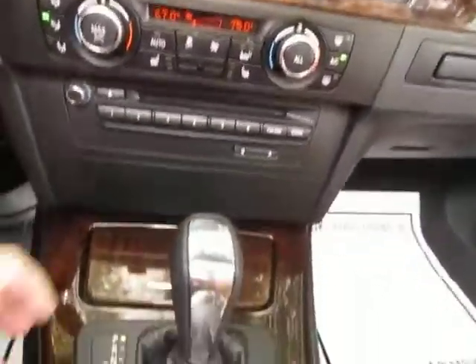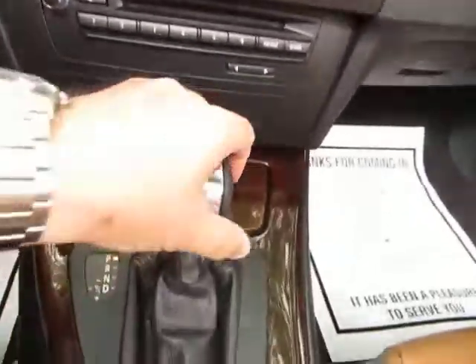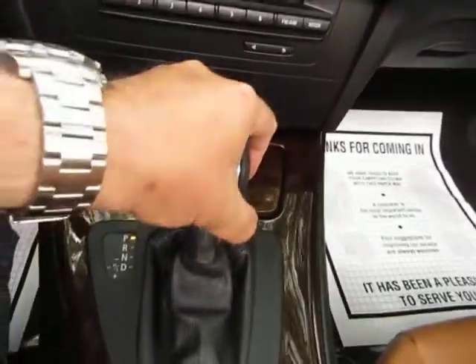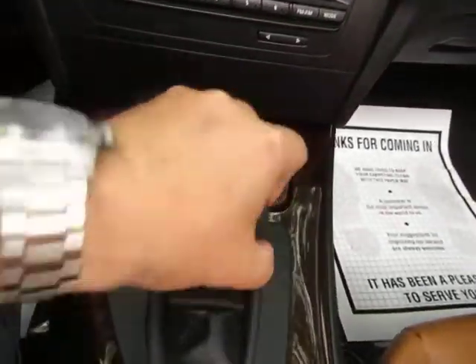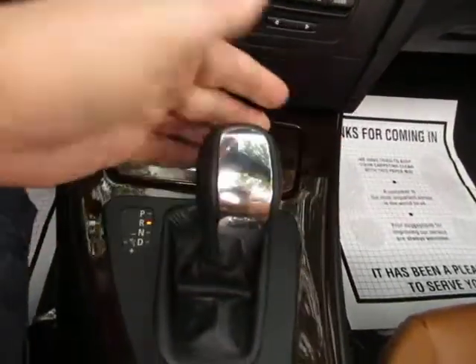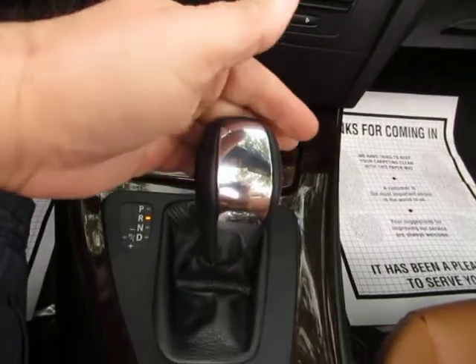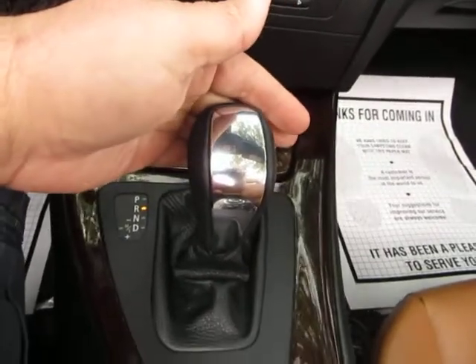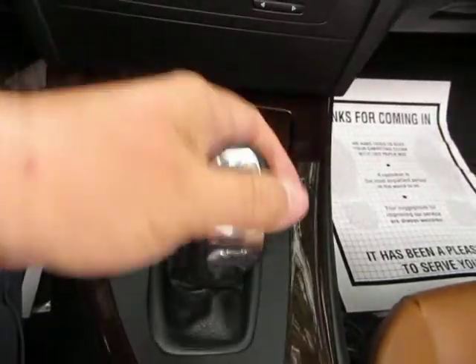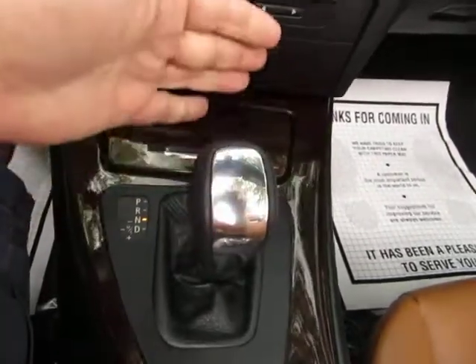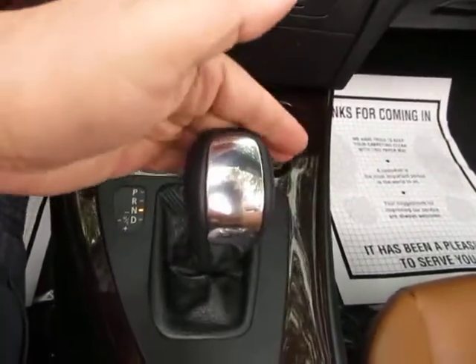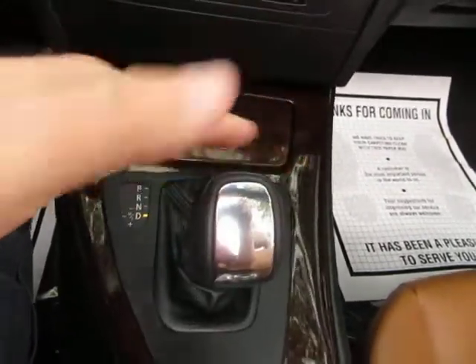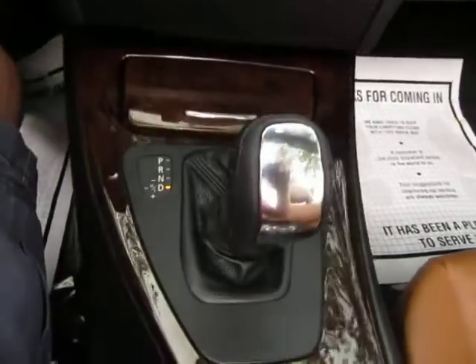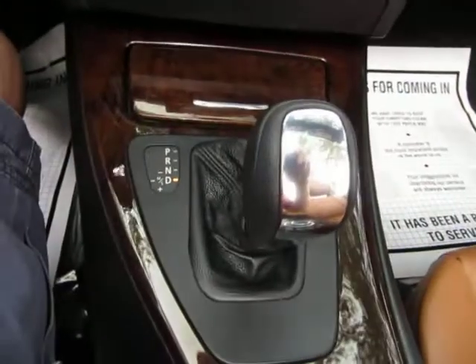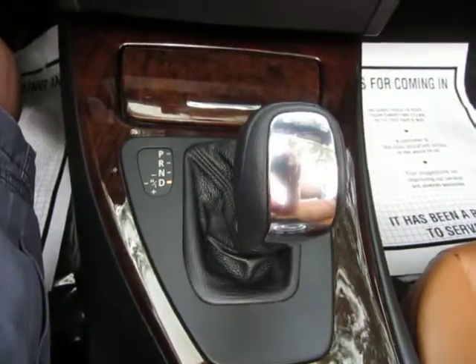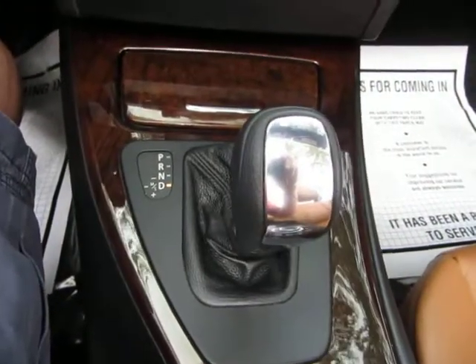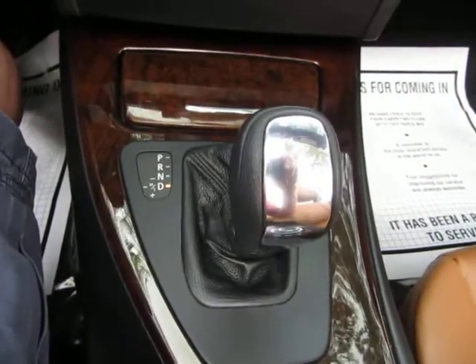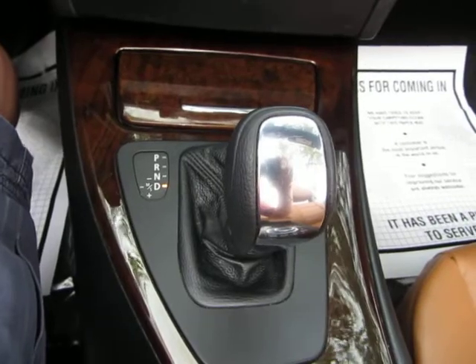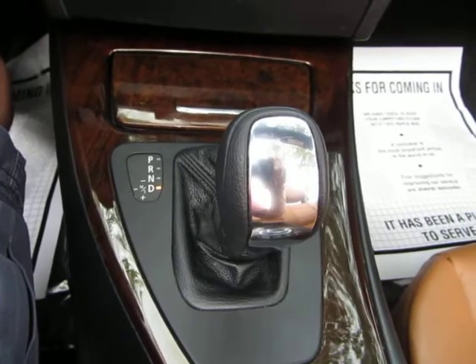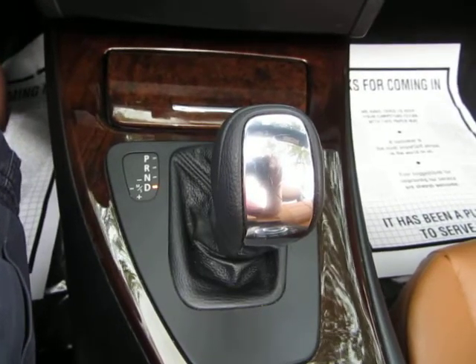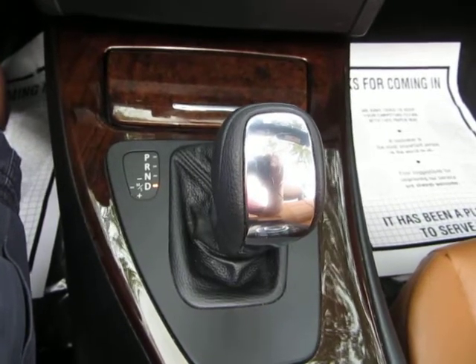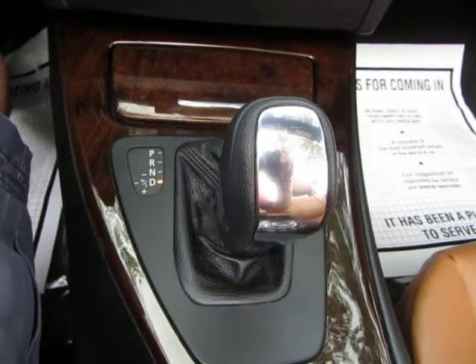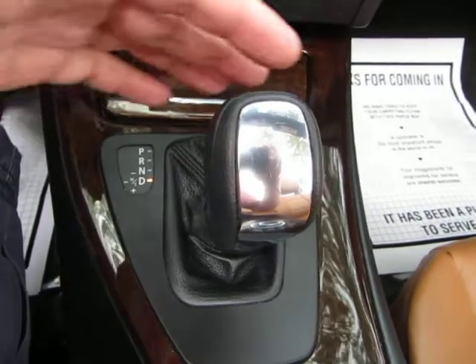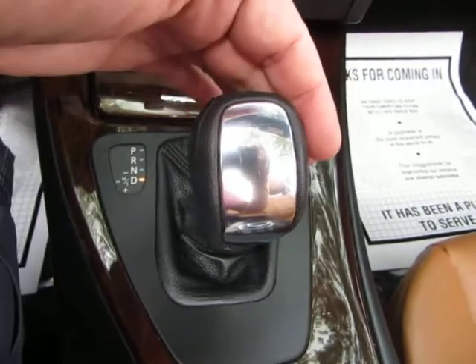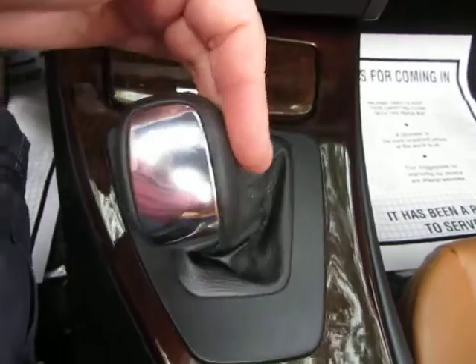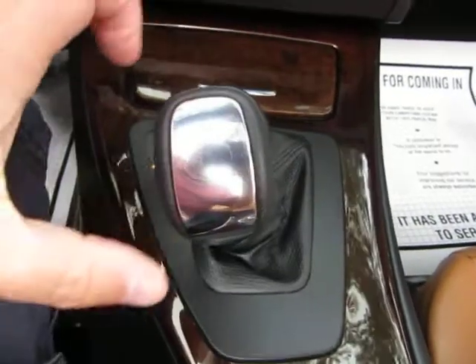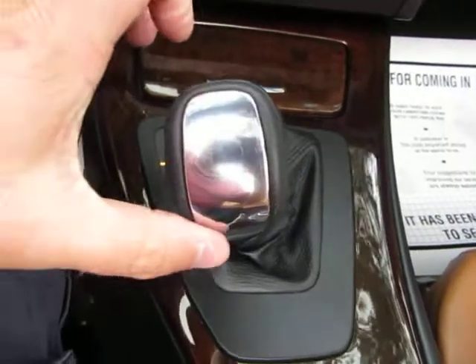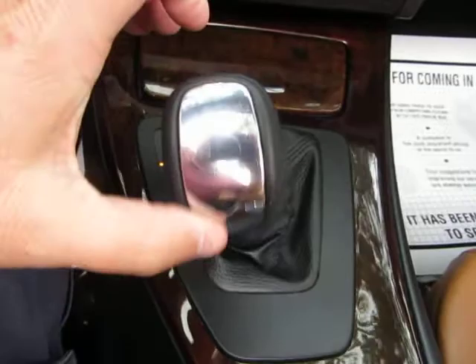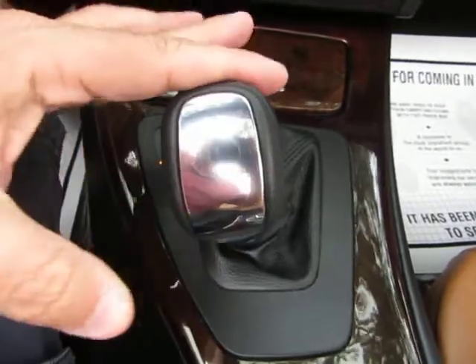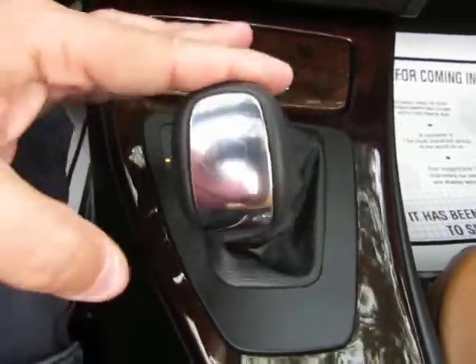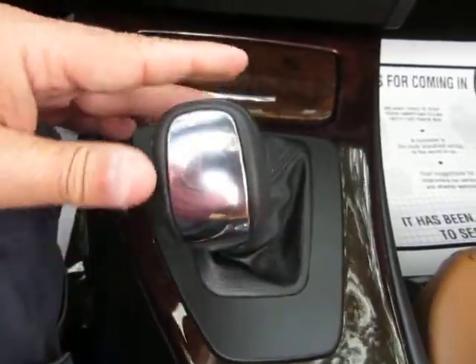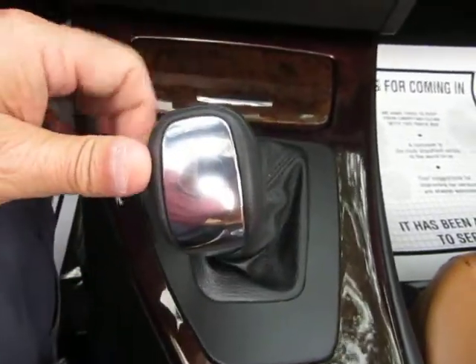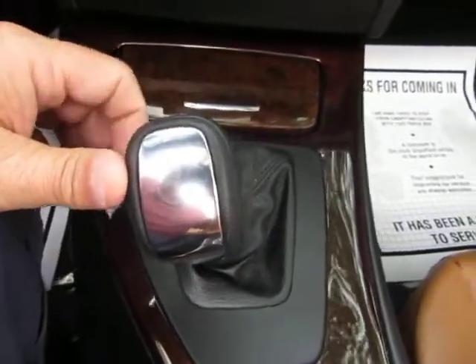You've got automatic transmission with a manual shifting mode. So you've got reverse, neutral, and drive — and that's how you'll drive it 99% of the time. But if you want to shift manually, you push the lever over to the left and then you can tap up or tap down to make it shift up or shift down.